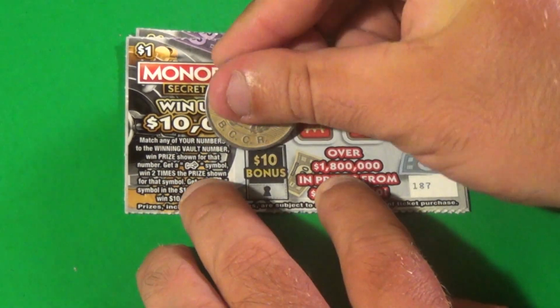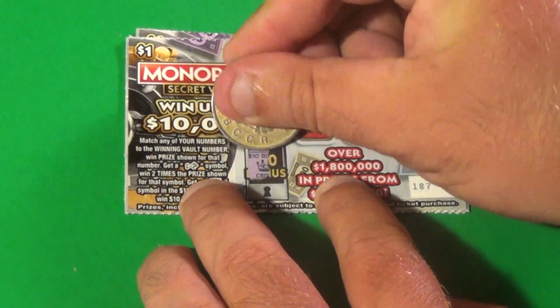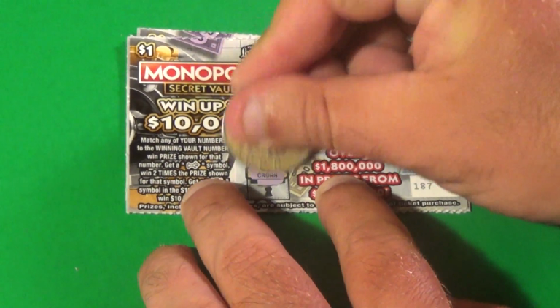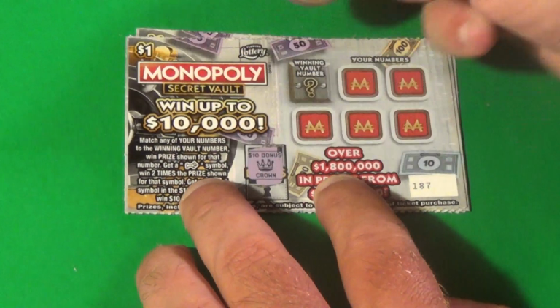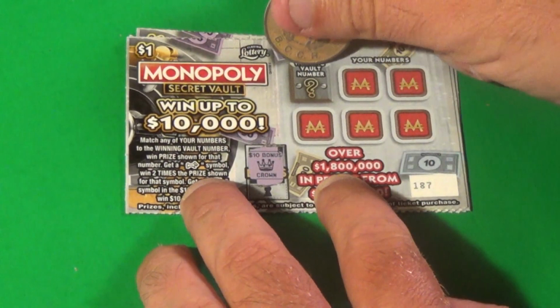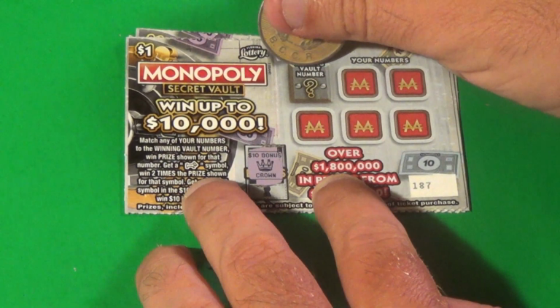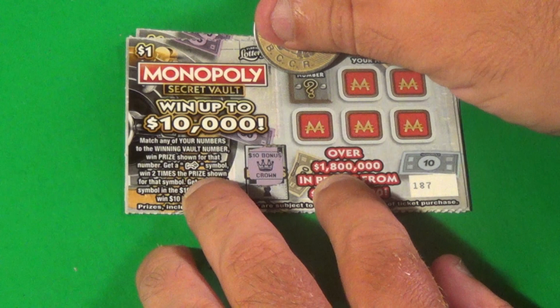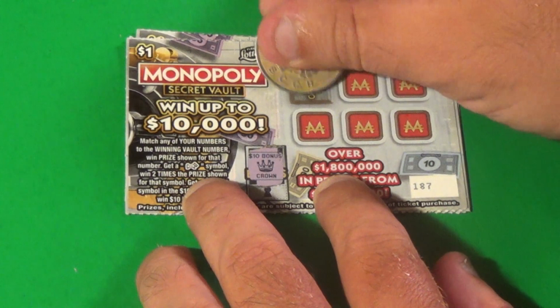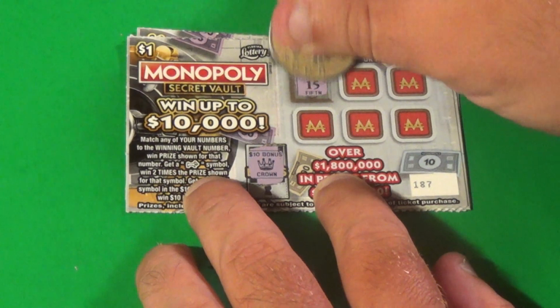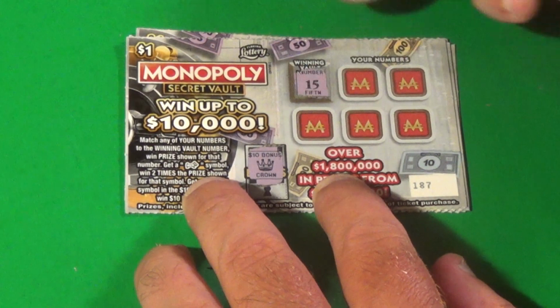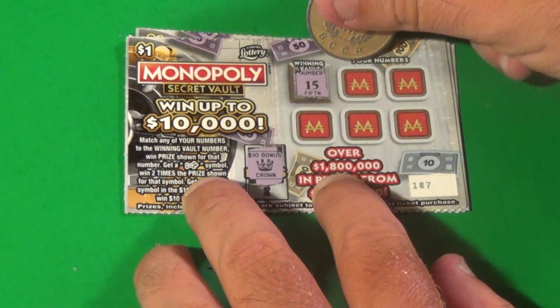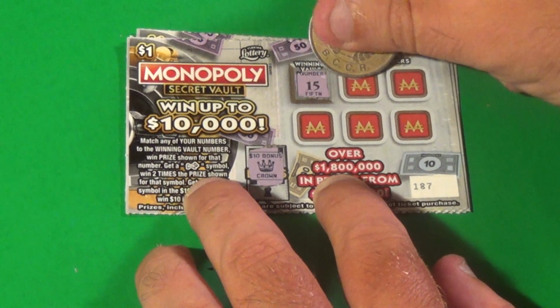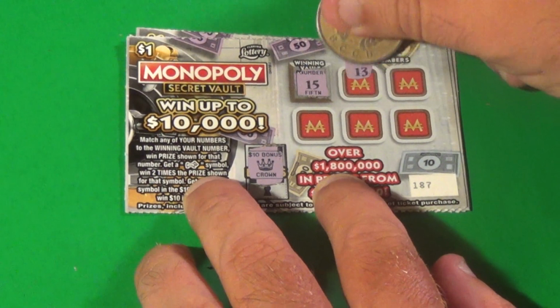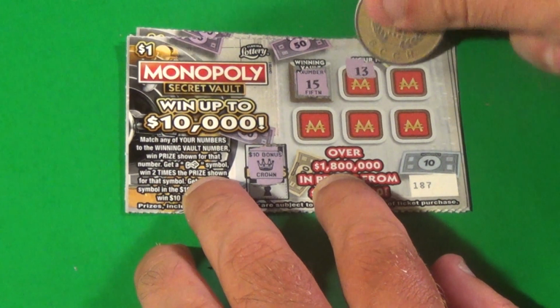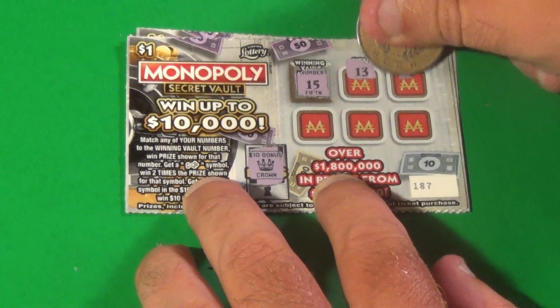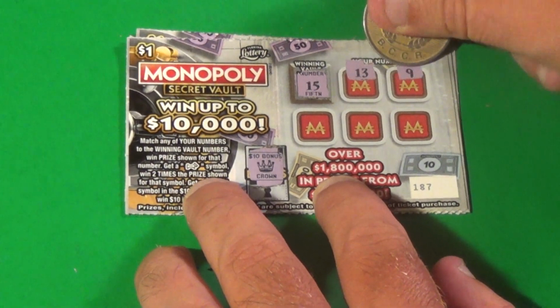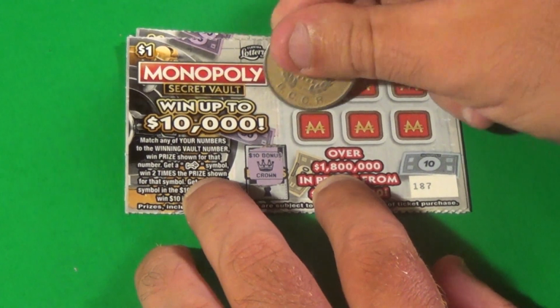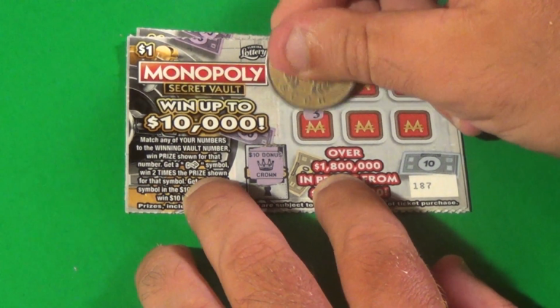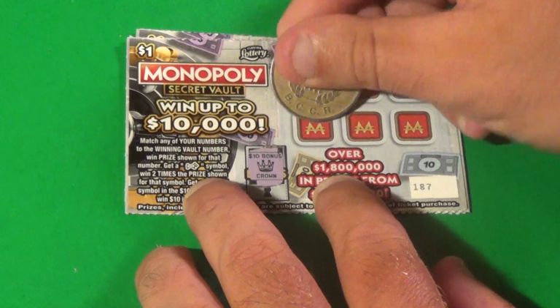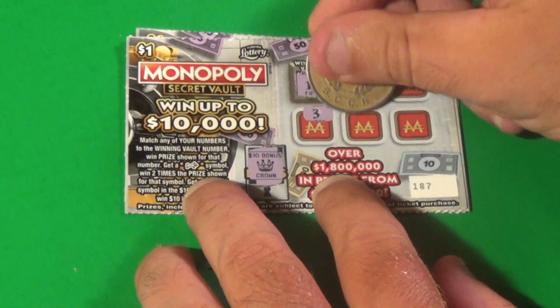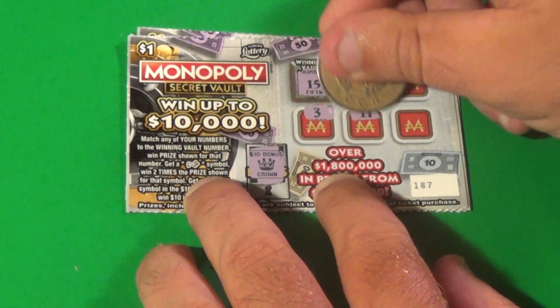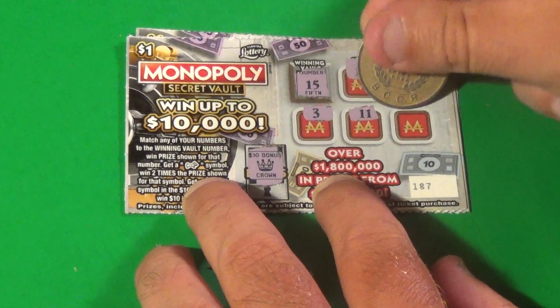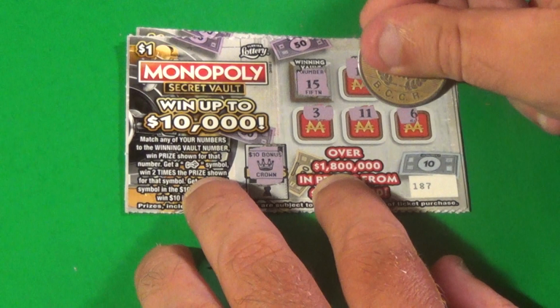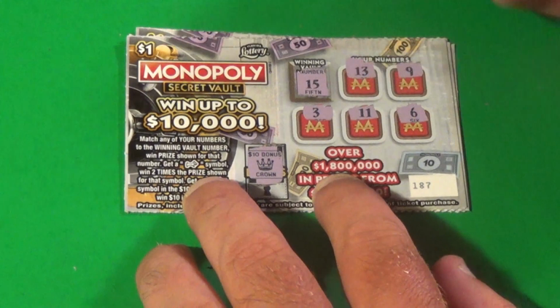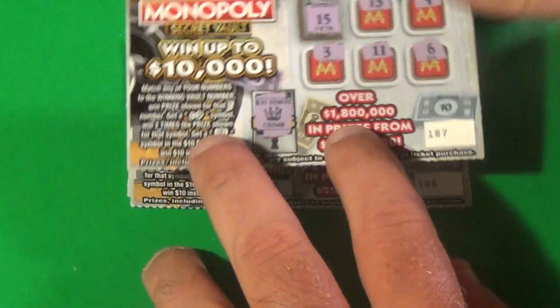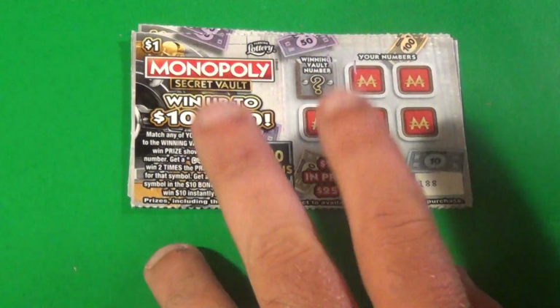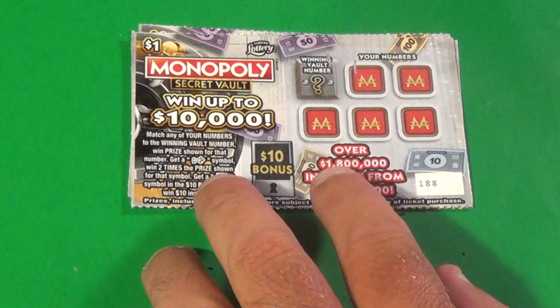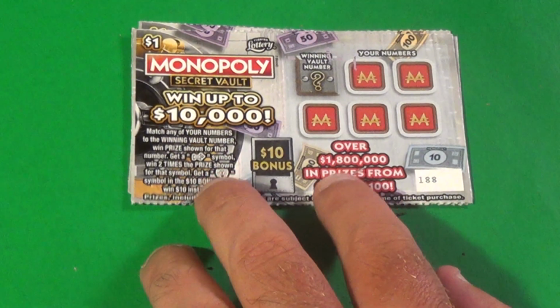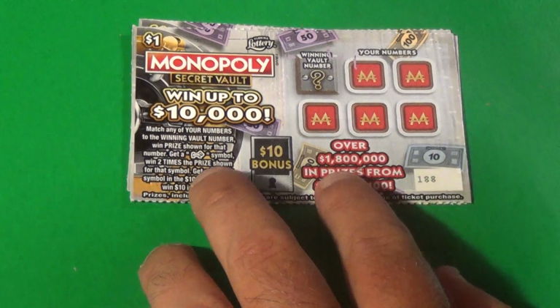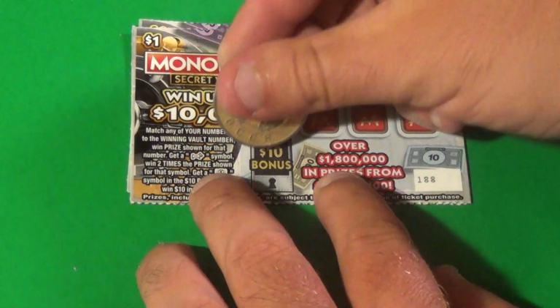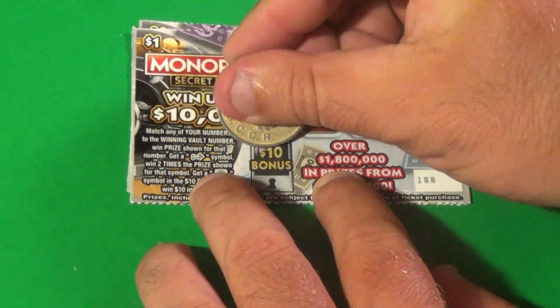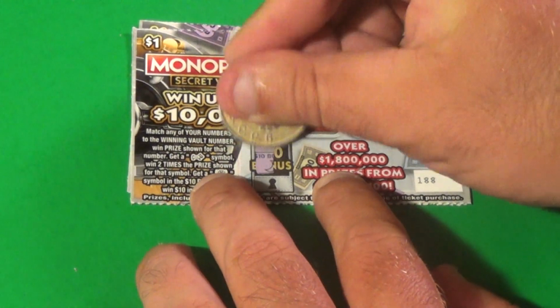Next ticket, that is a crown. 15, 13, 9, 3, 11, 6. And next ticket...